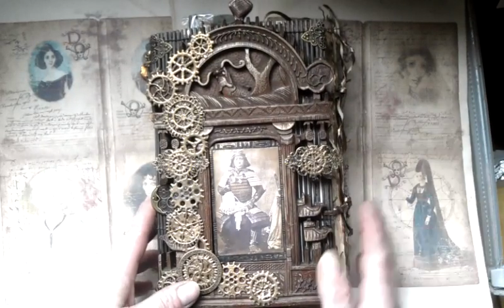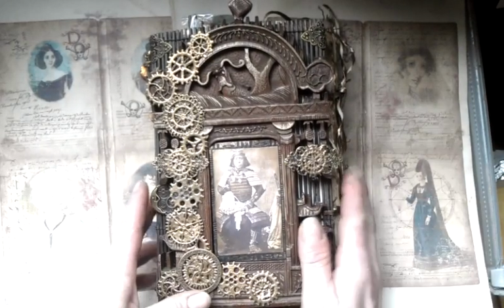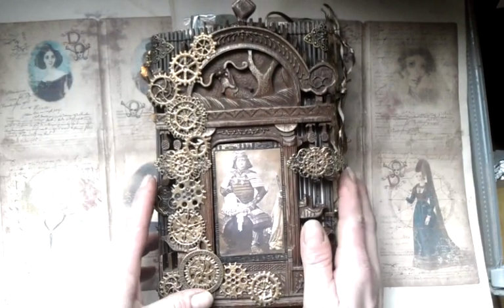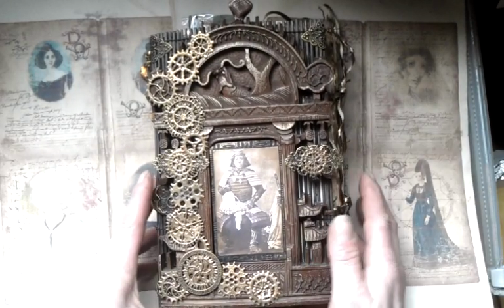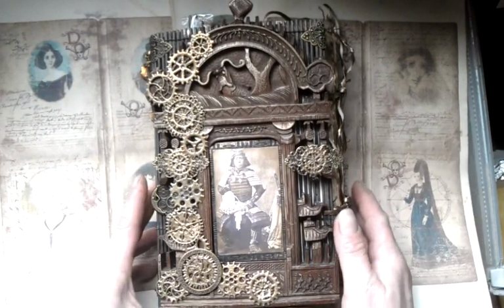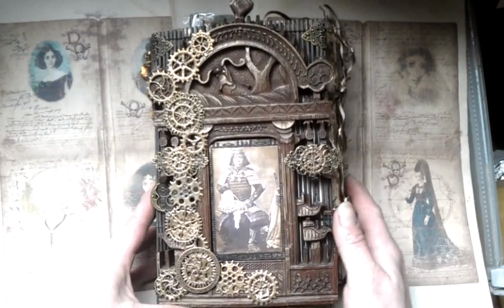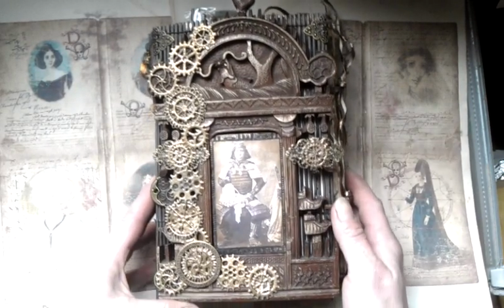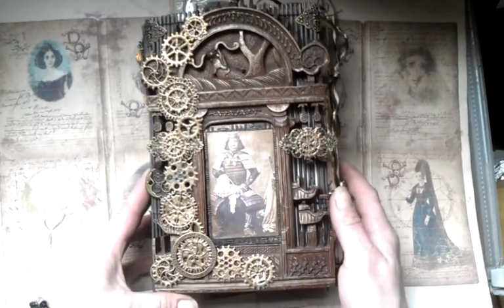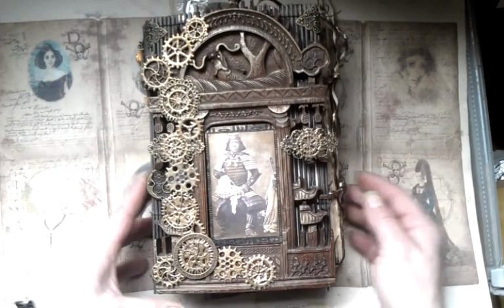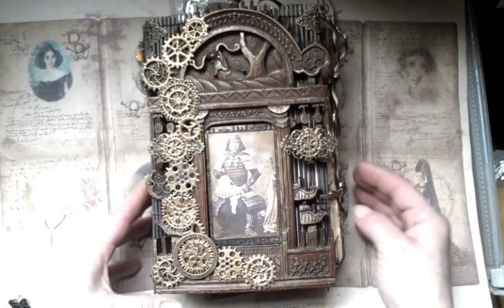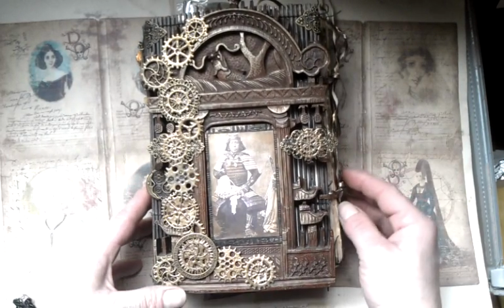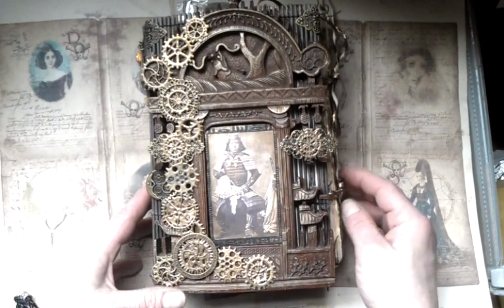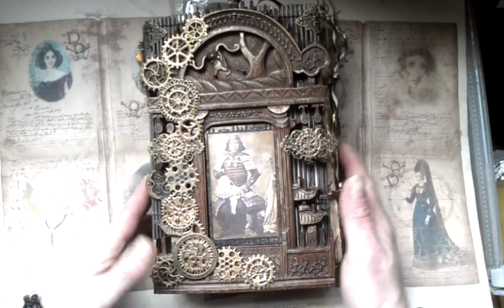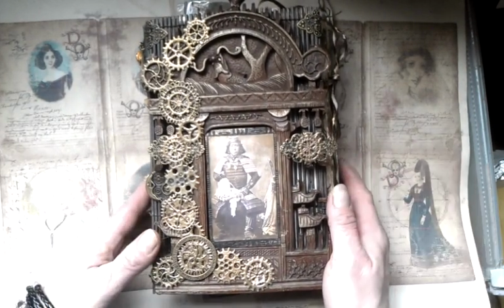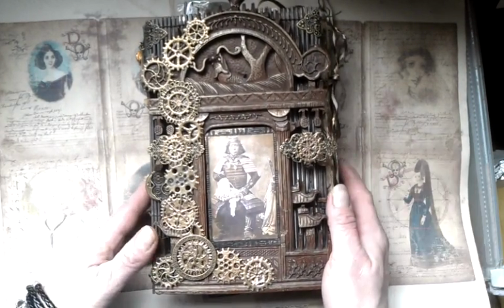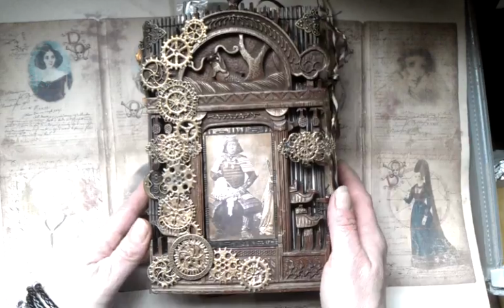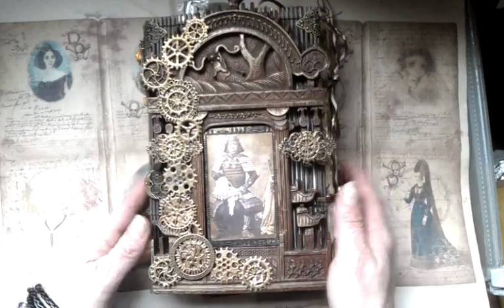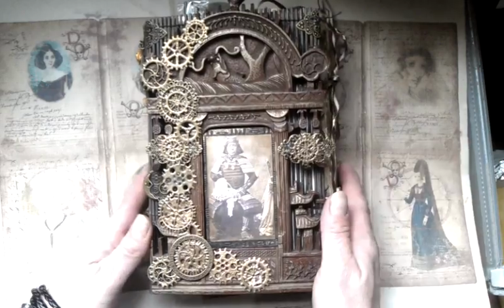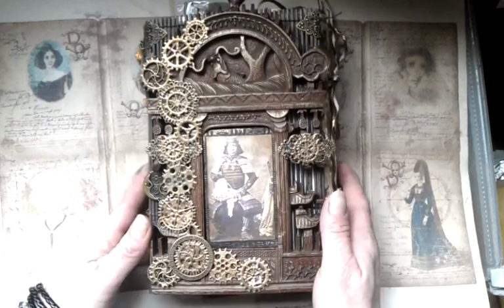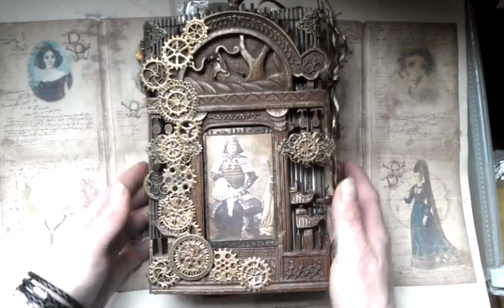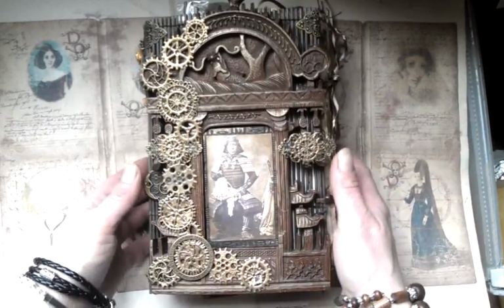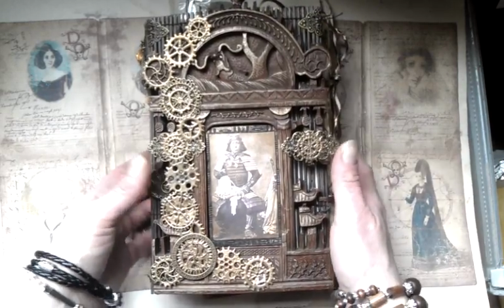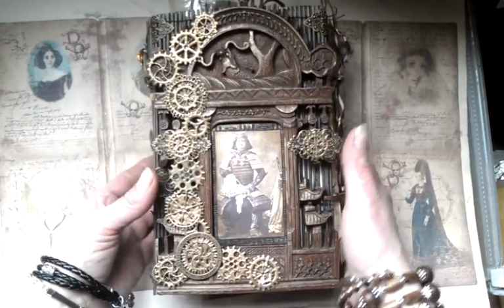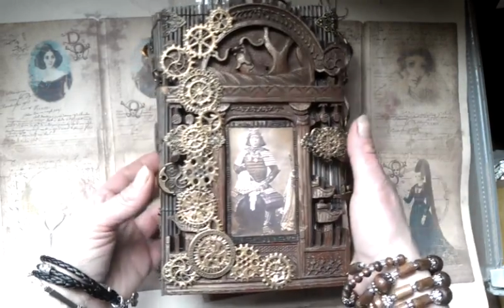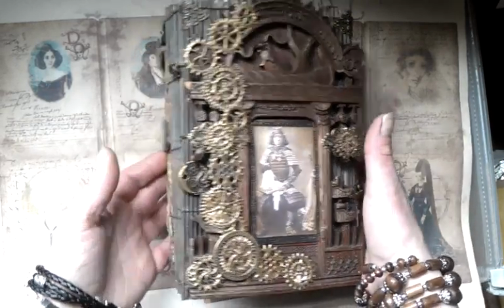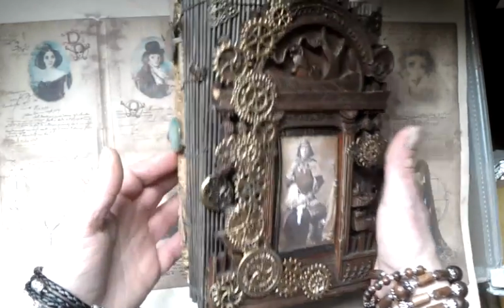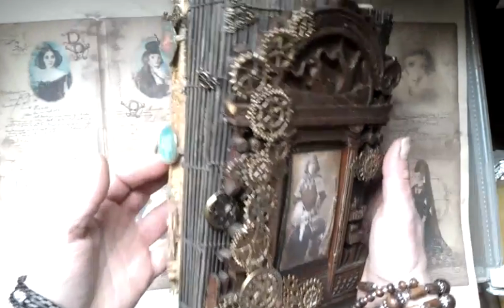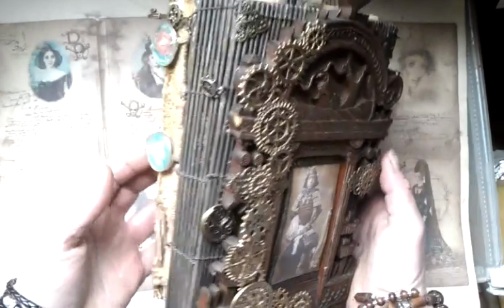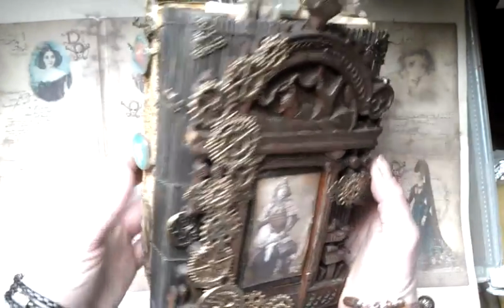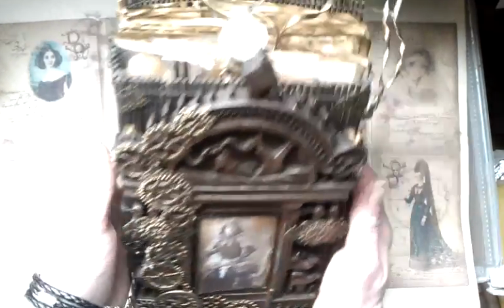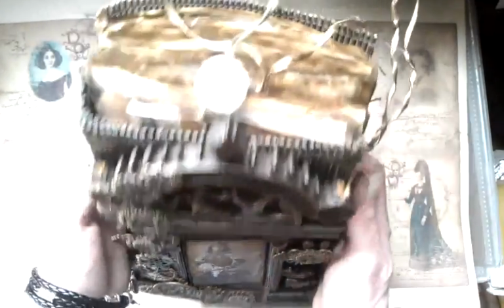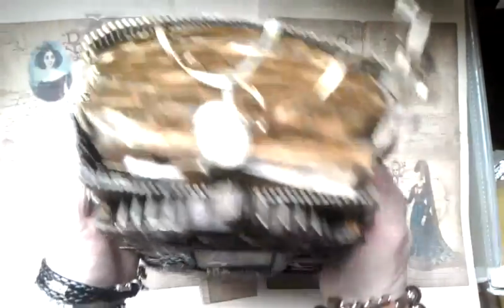Hello everybody, it's Eva from The Big Tiger here again. Today I would like to share with you my latest project. It's this Japanese steampunk style journal.